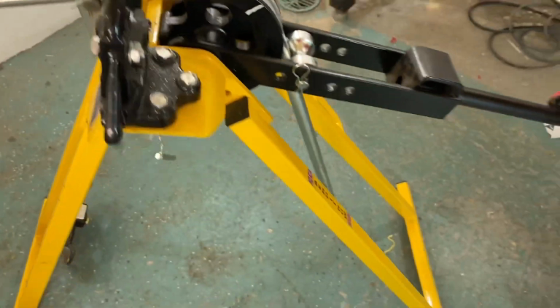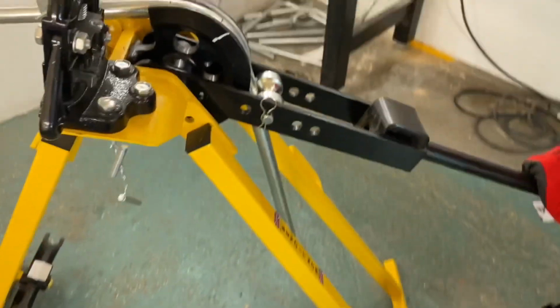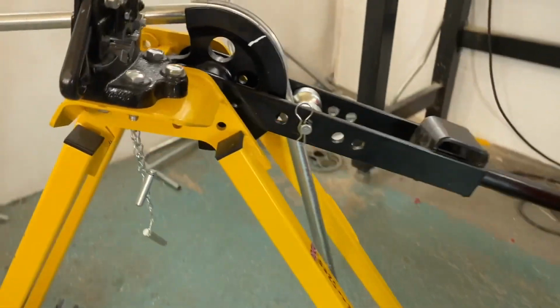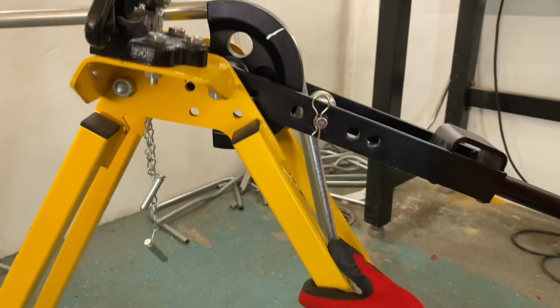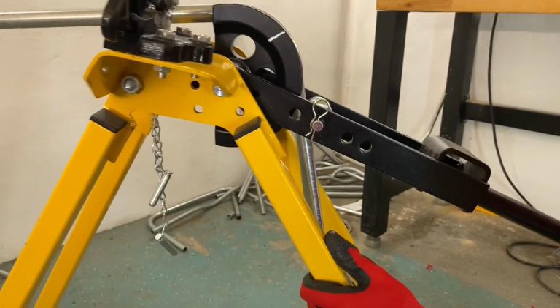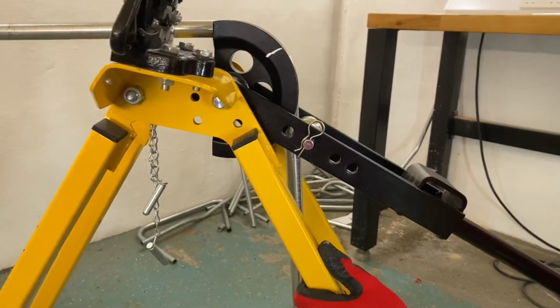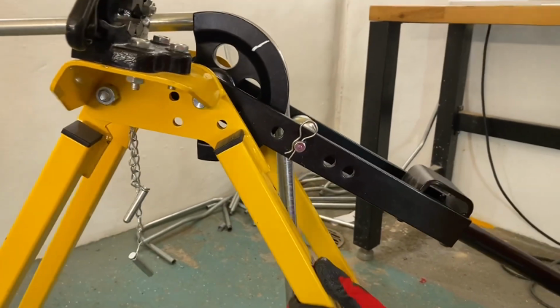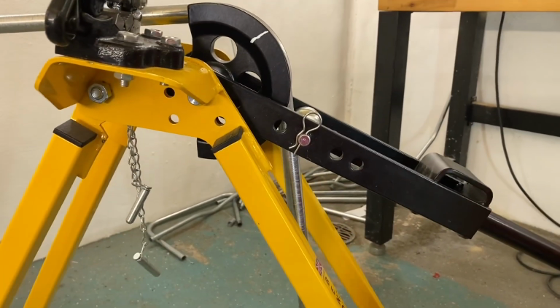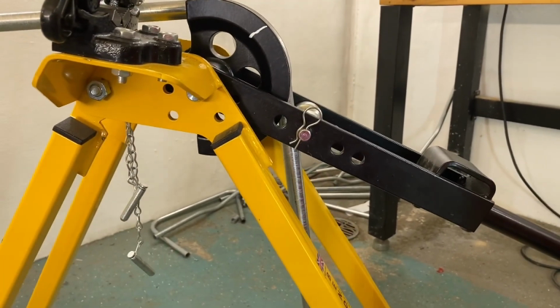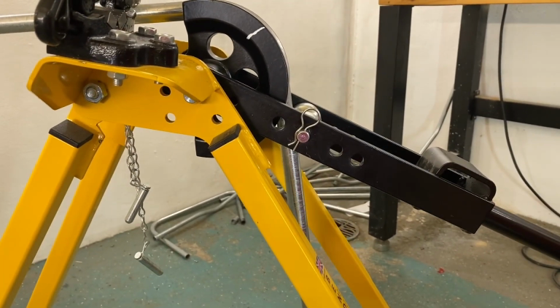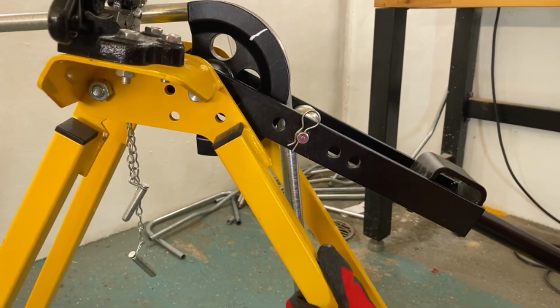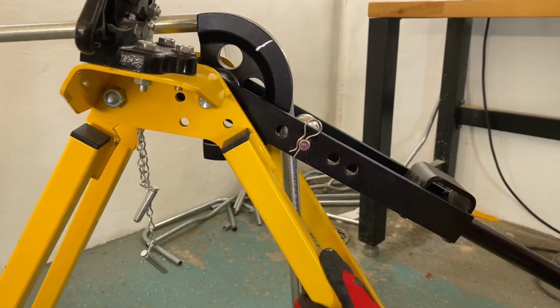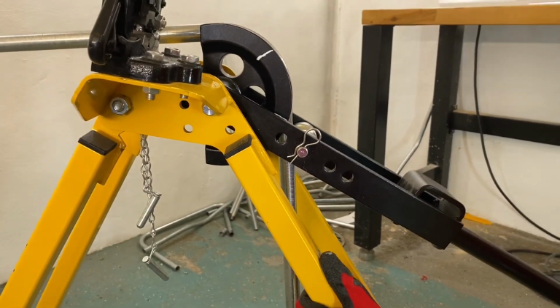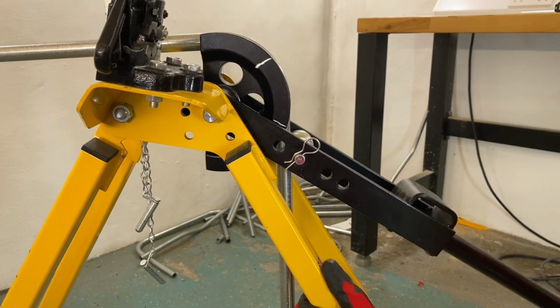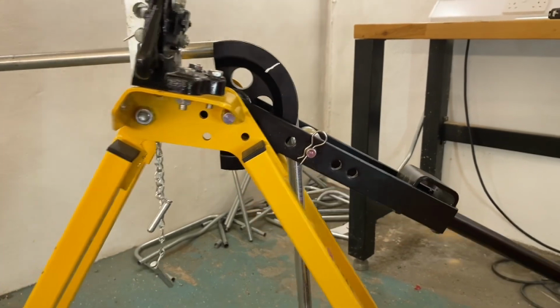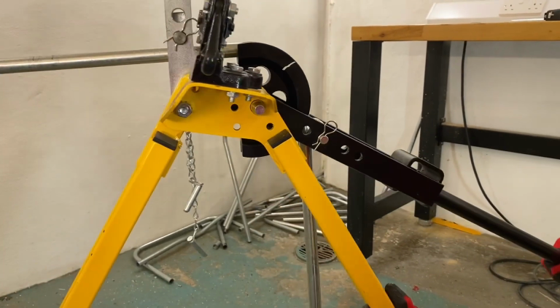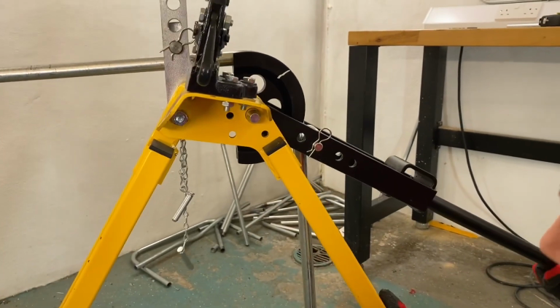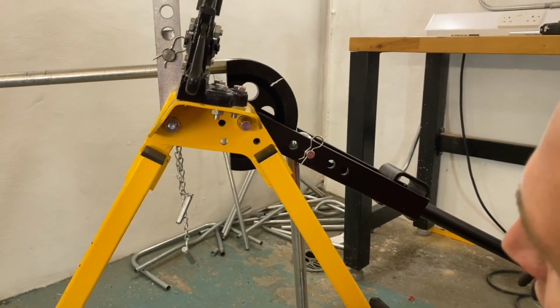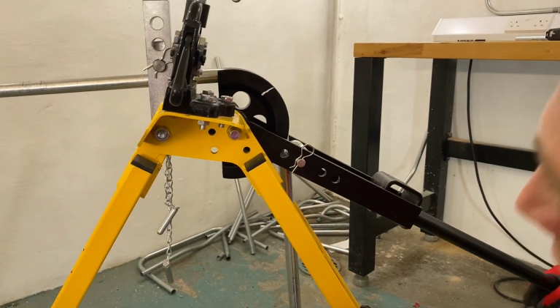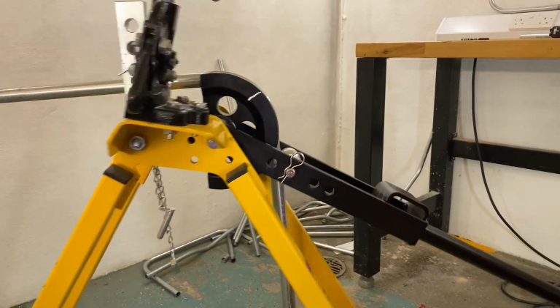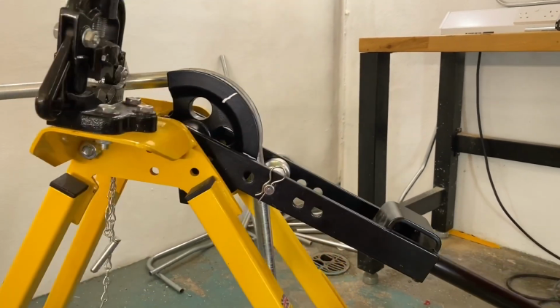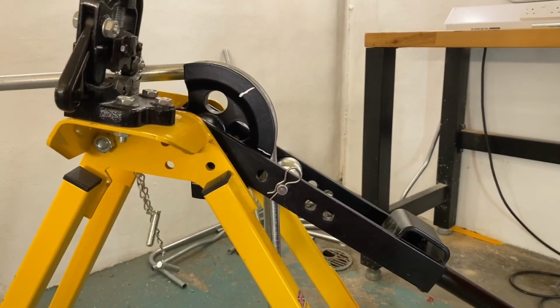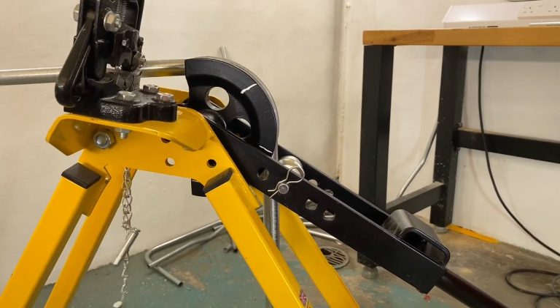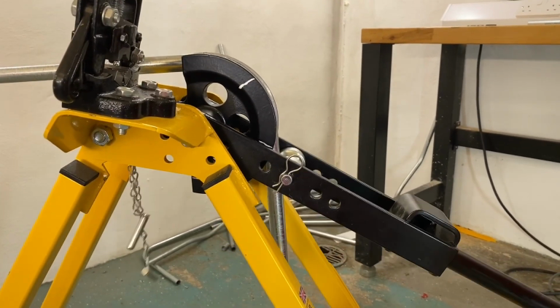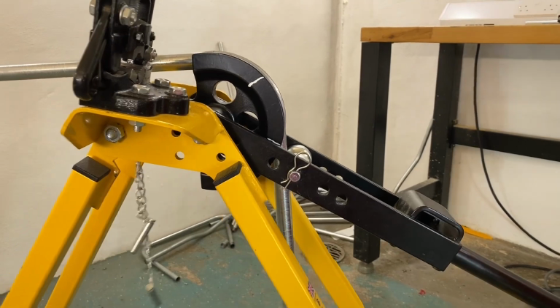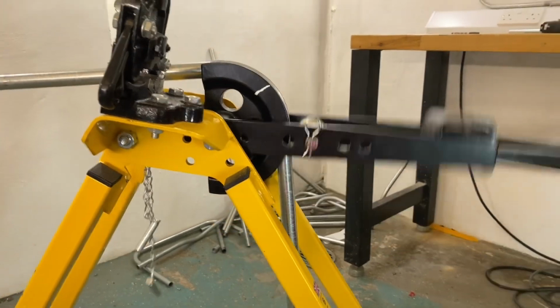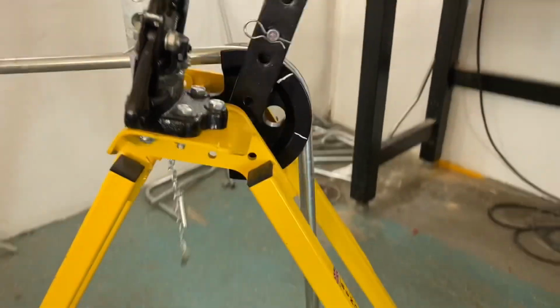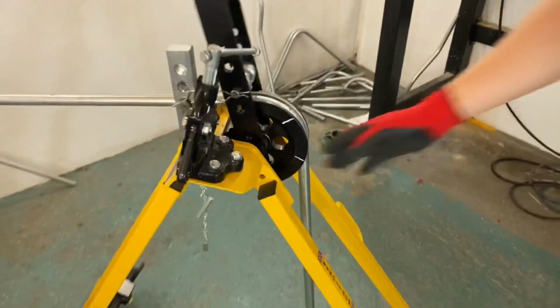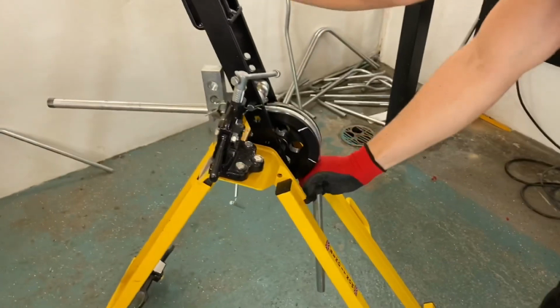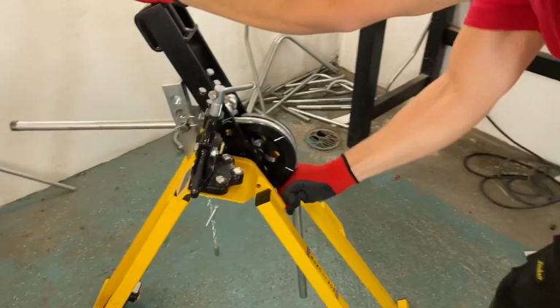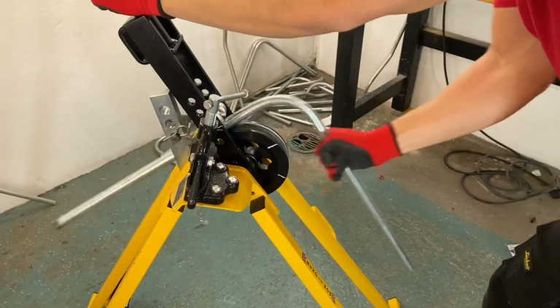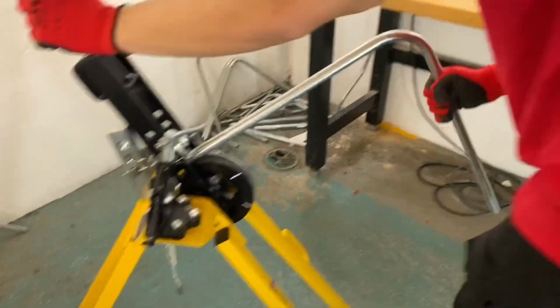Jake pulls the bend down to 90 degrees. Gary notes he needs a little bit more and asks him to move the cameraman out of the way. Once complete, the Tipex mark has held up well and the bend looks good.